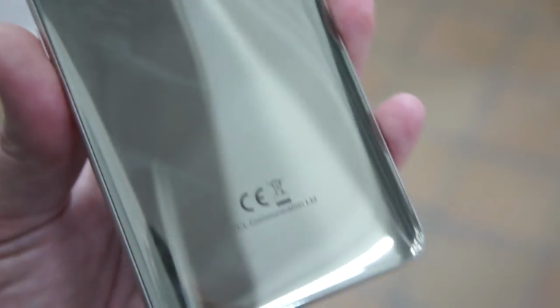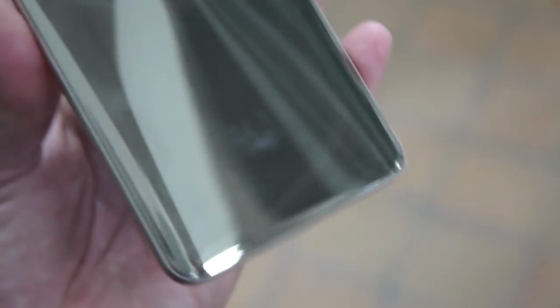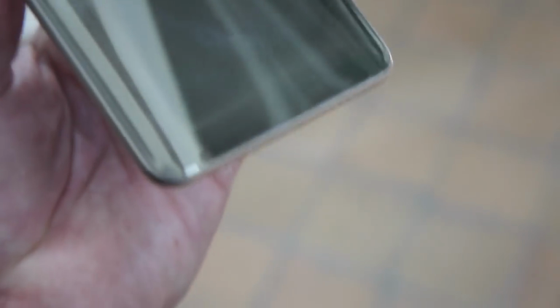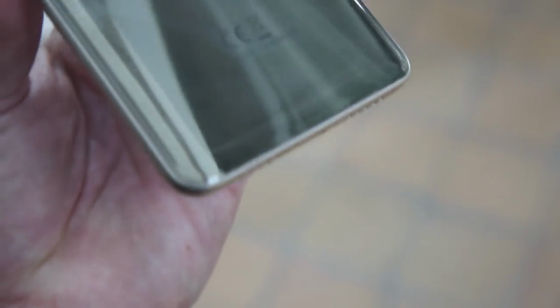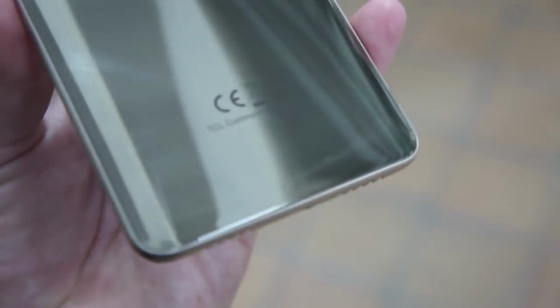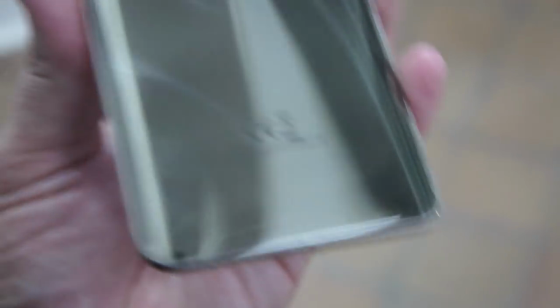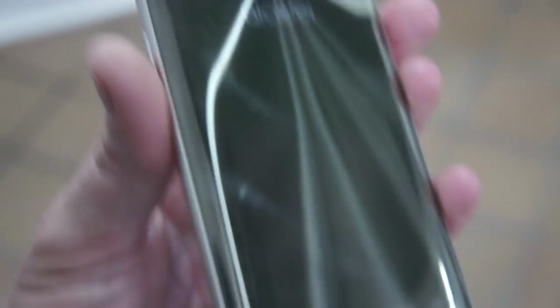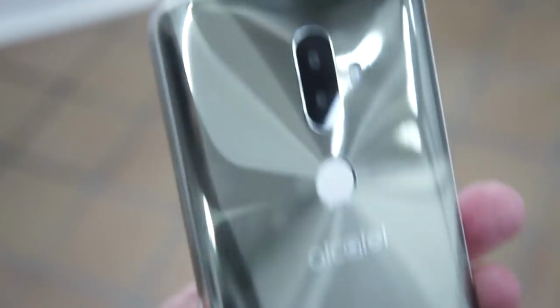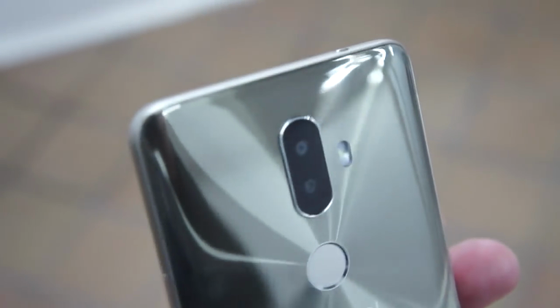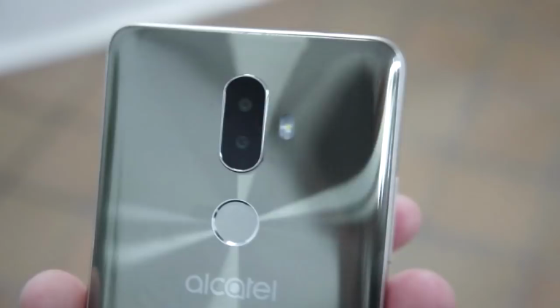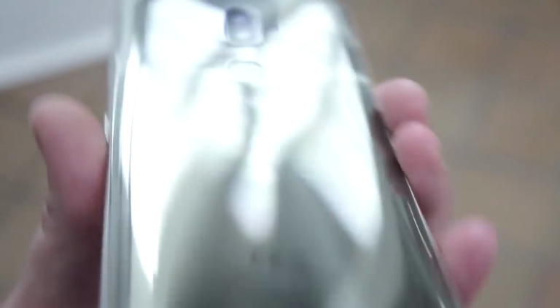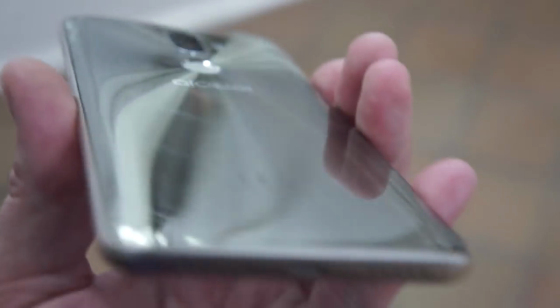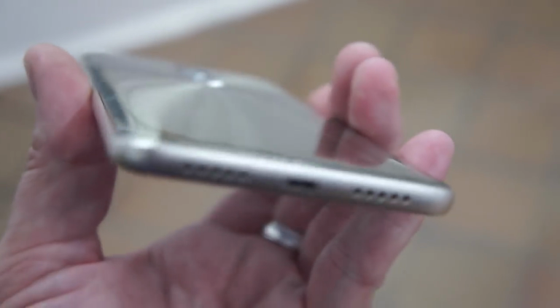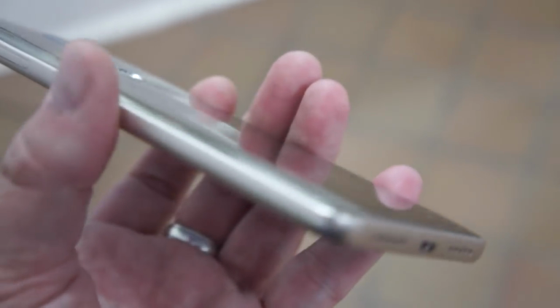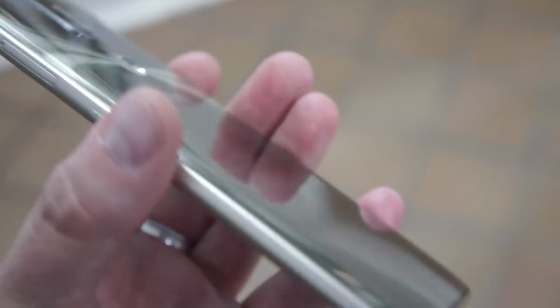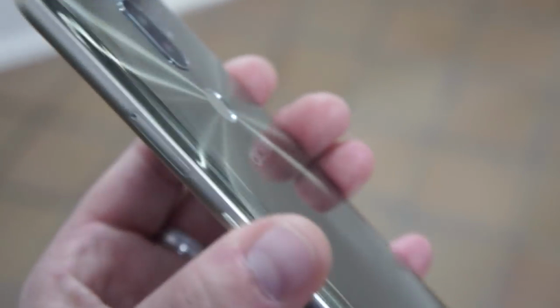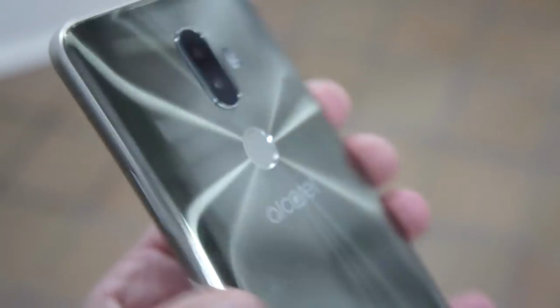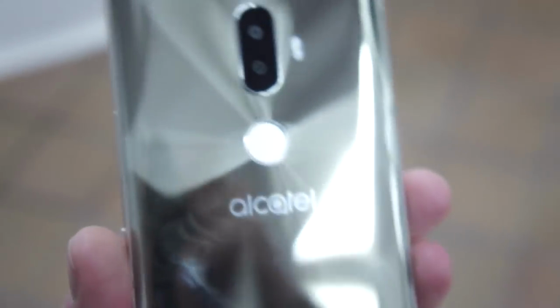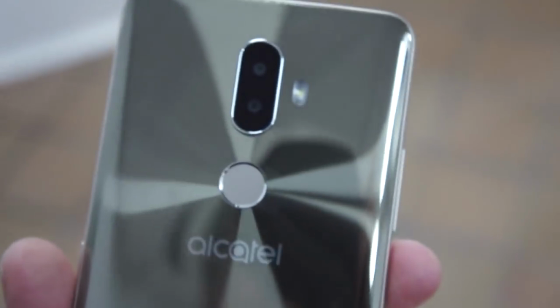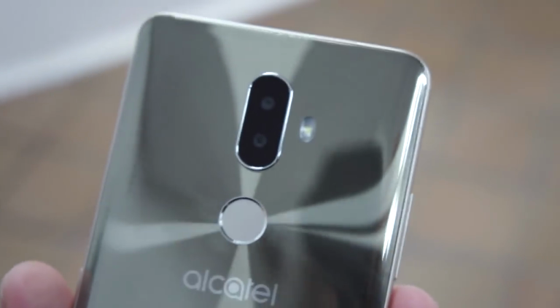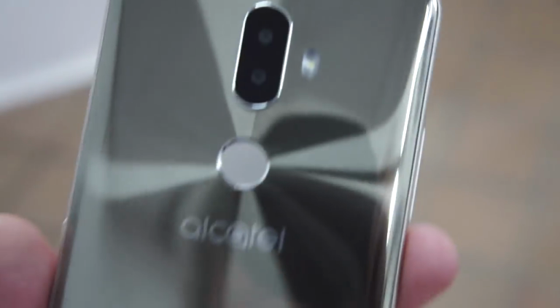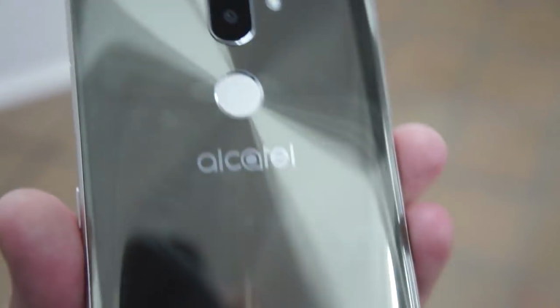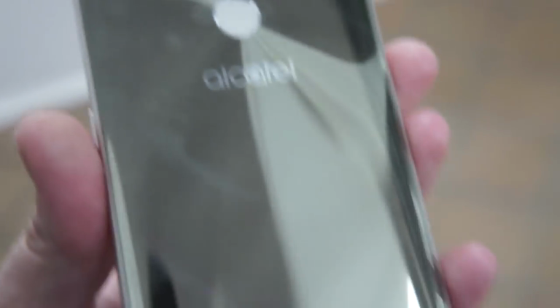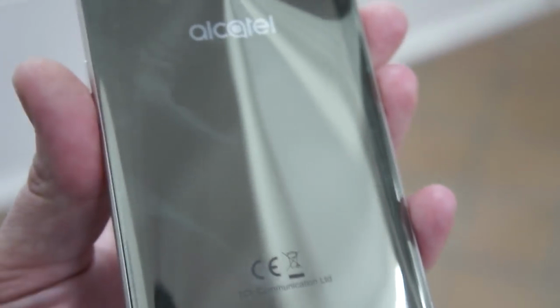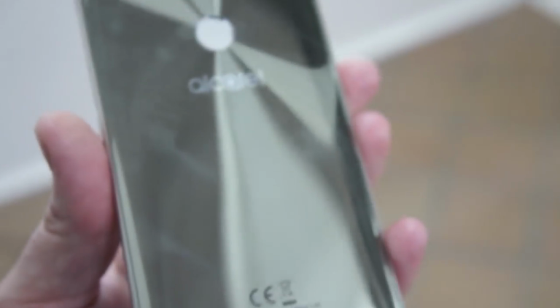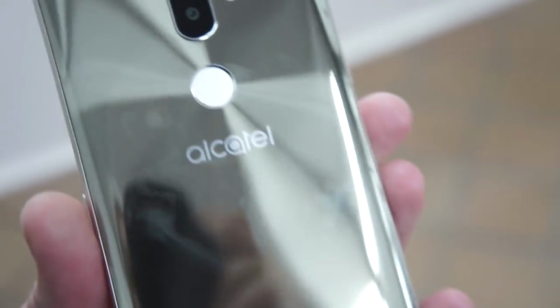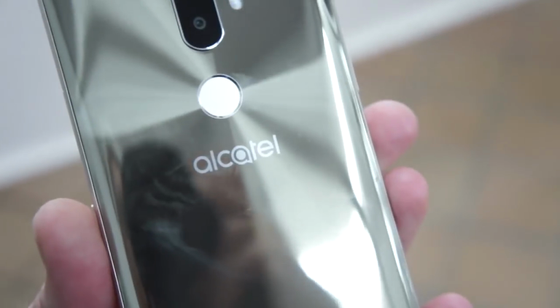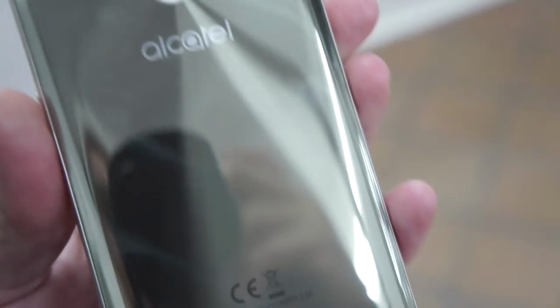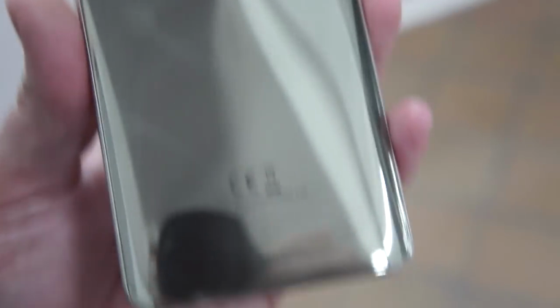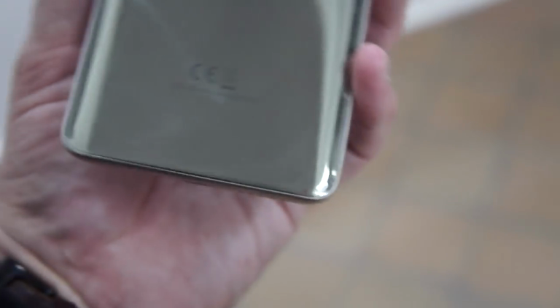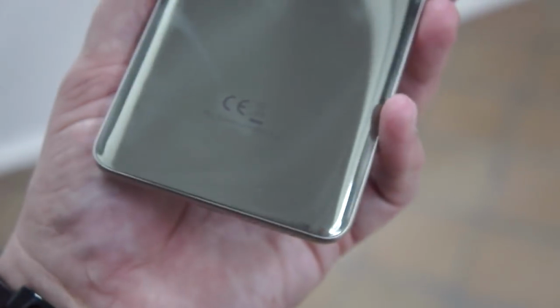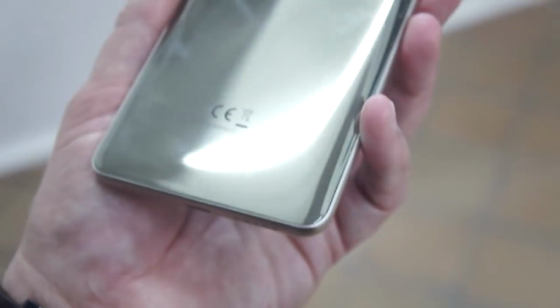It's a fingerprint magnet, as you can see from just holding it five seconds. Now it looks like a glass sandwich, but it's probably not — the edge of it is definitely plastic. And if the rear is glass, I'm not sure what kind of glass. It might be some sort of acrylic, kind of like the U11 Life.